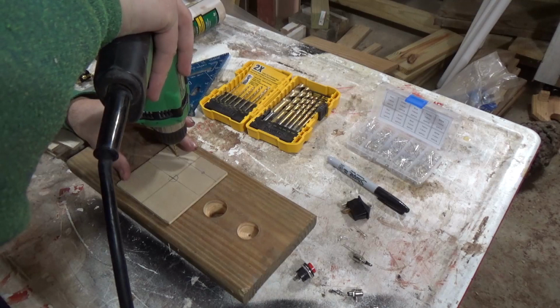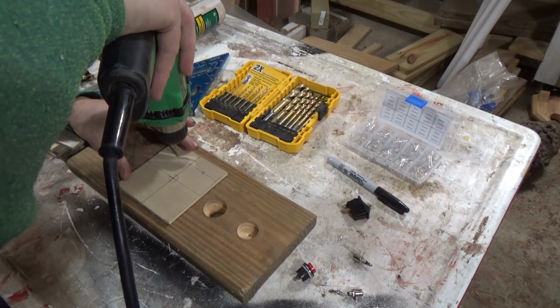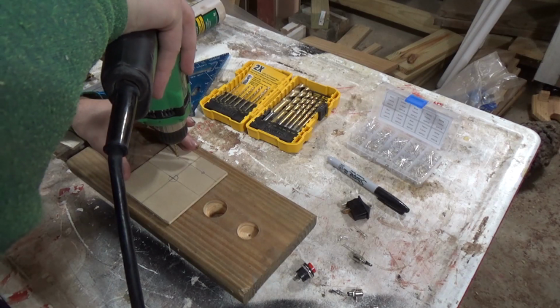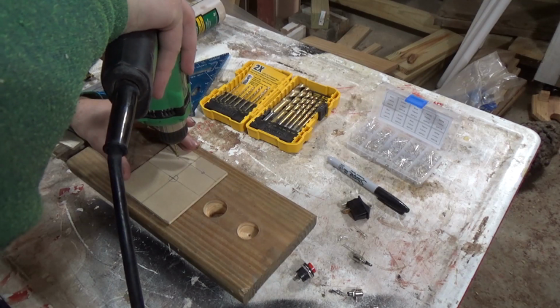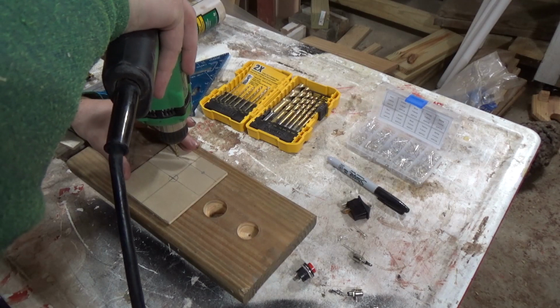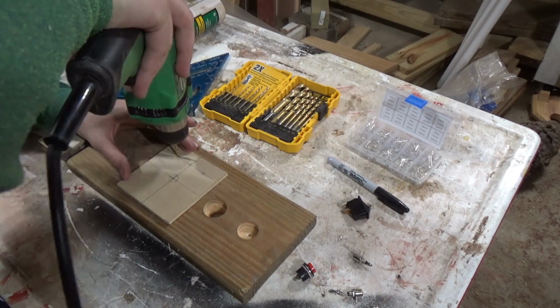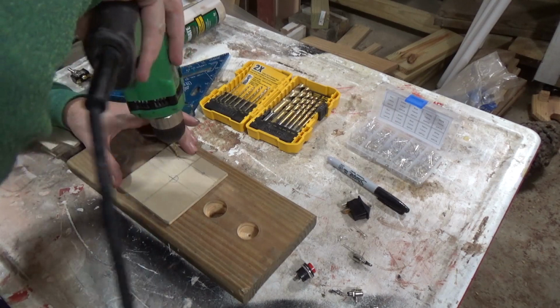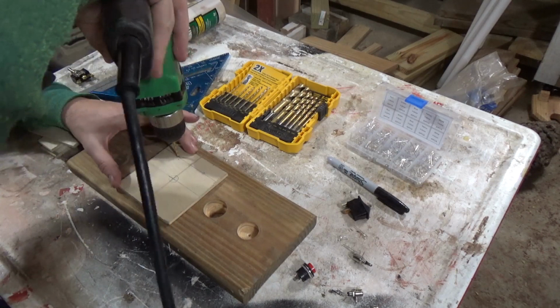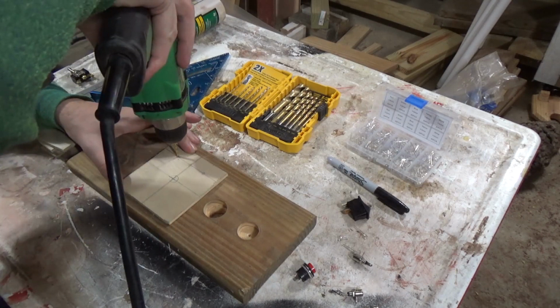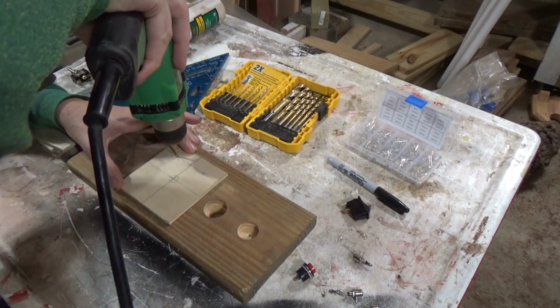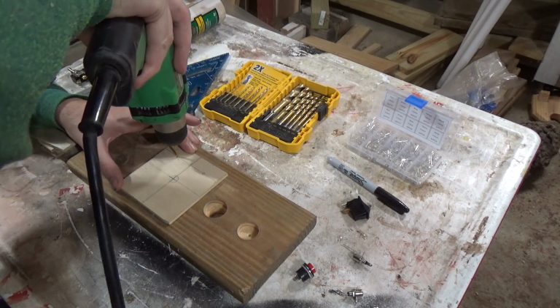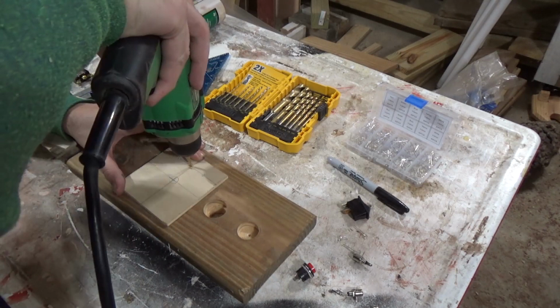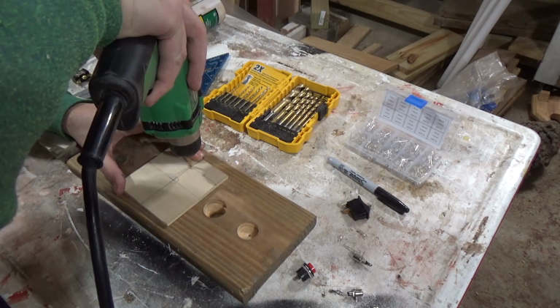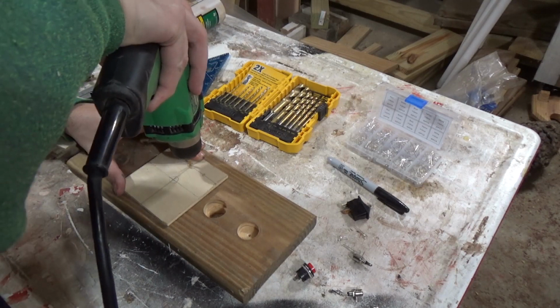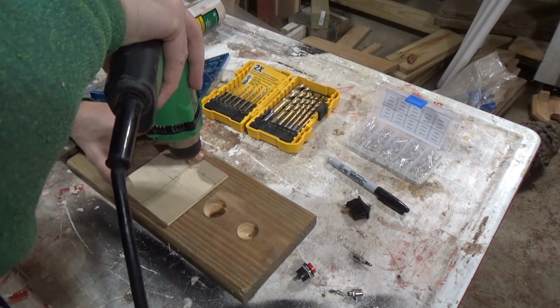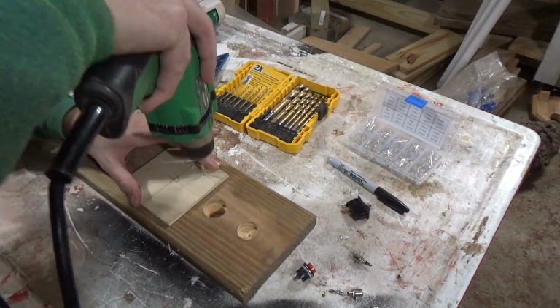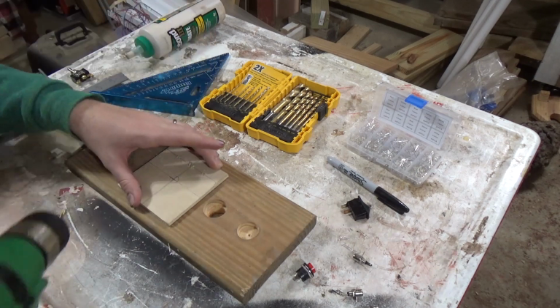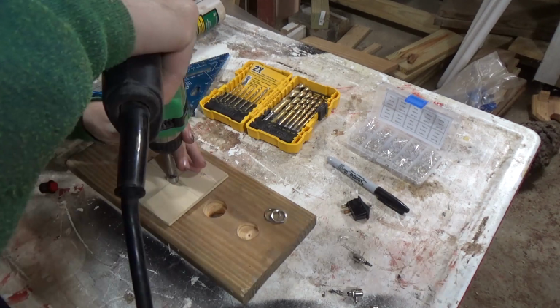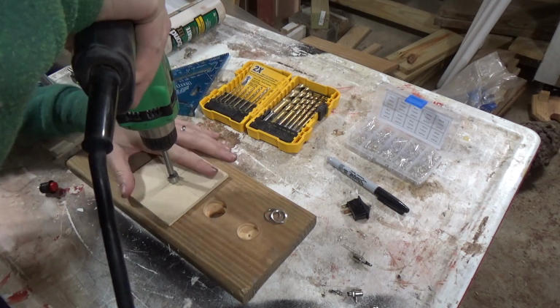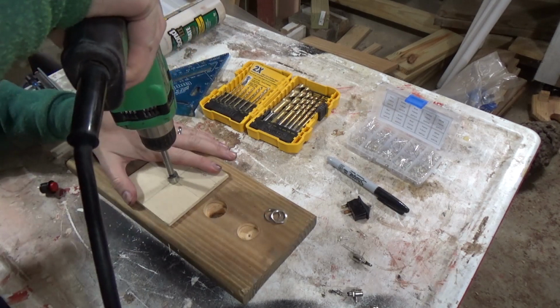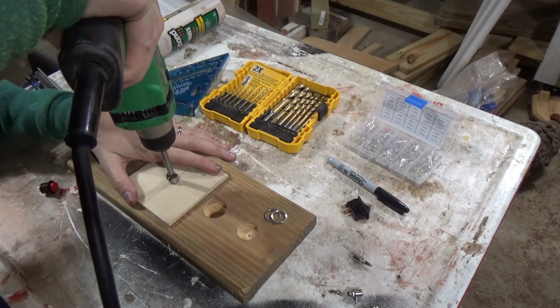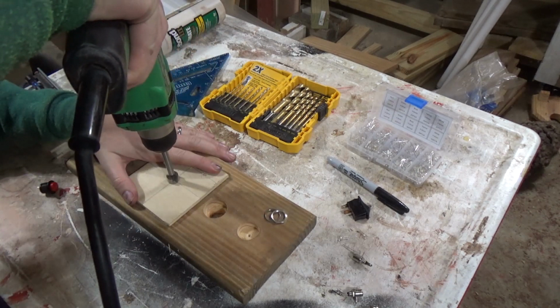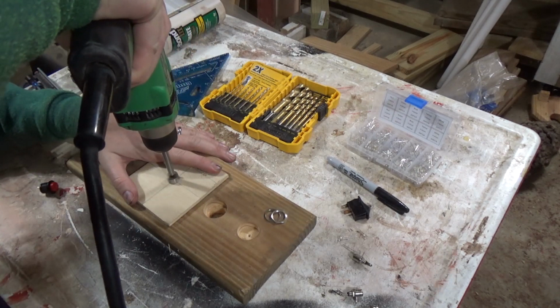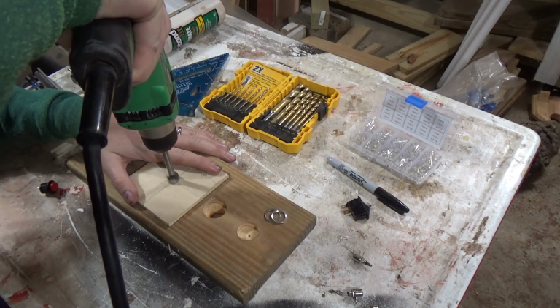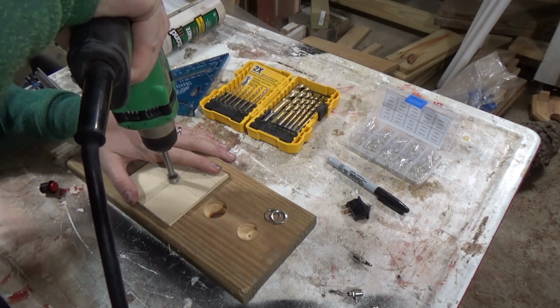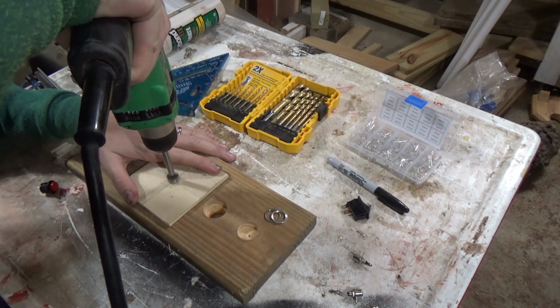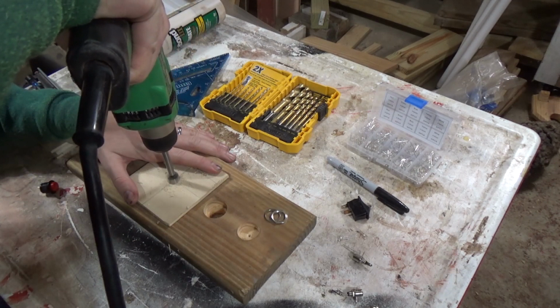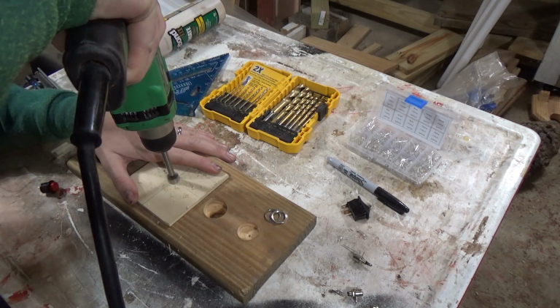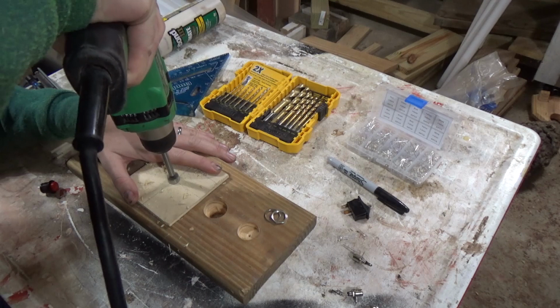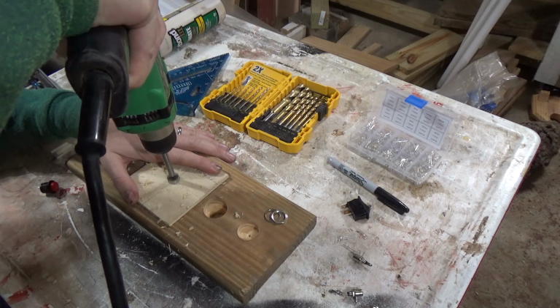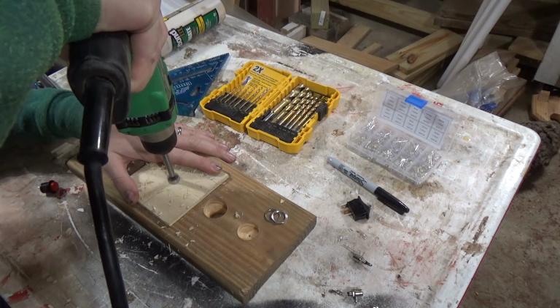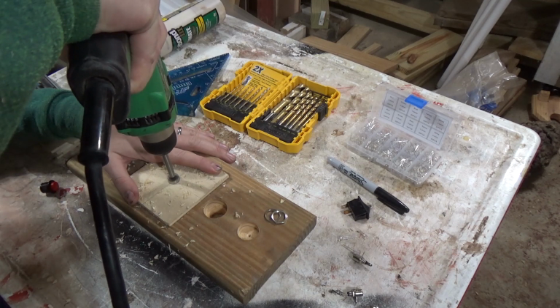Here I'm drilling out the three 3mm holes for my 3mm LEDs, and then my half inch hole for my push button which will be the reset button on this game.